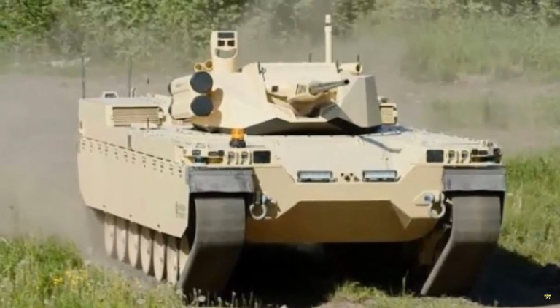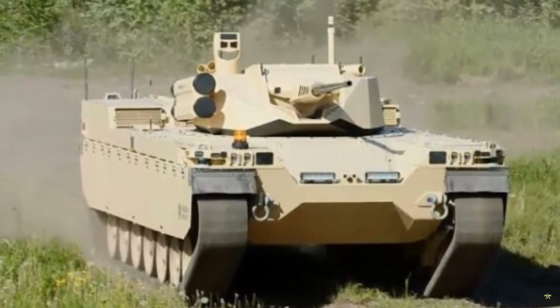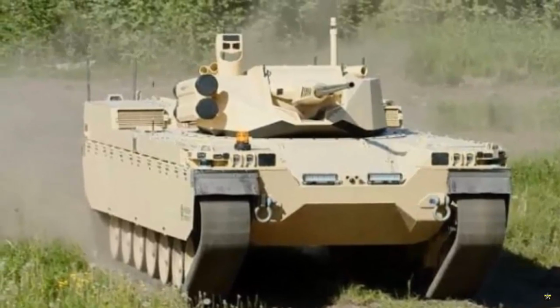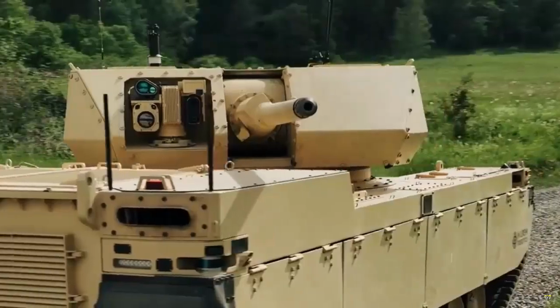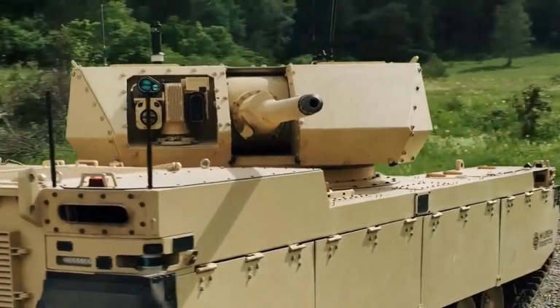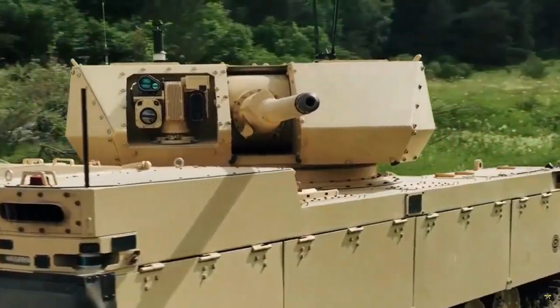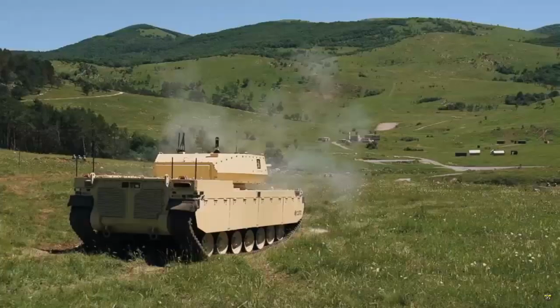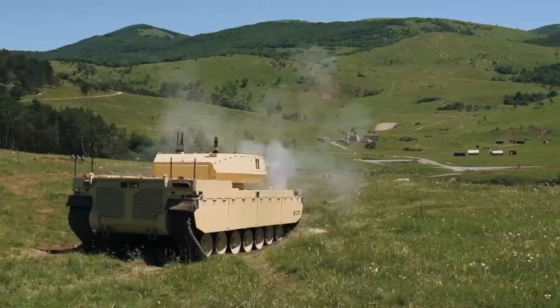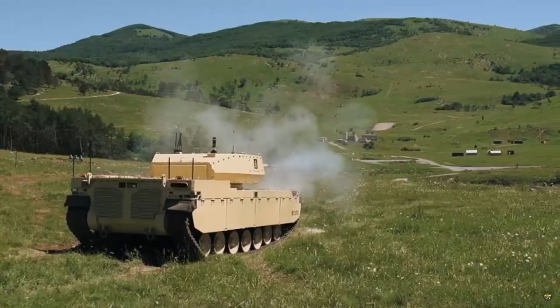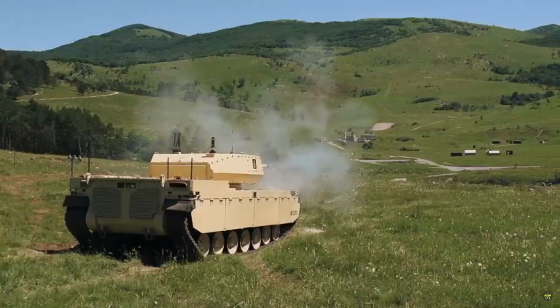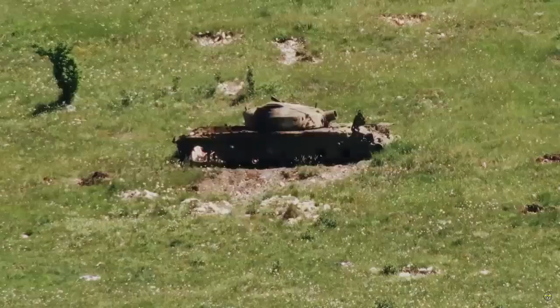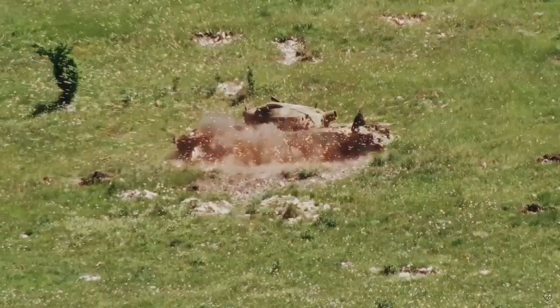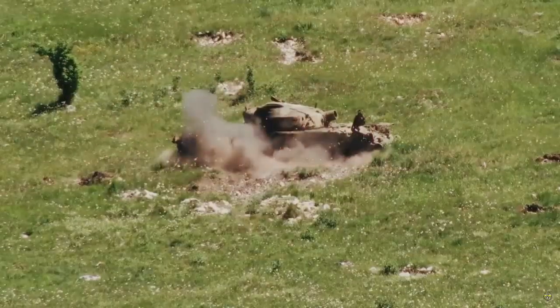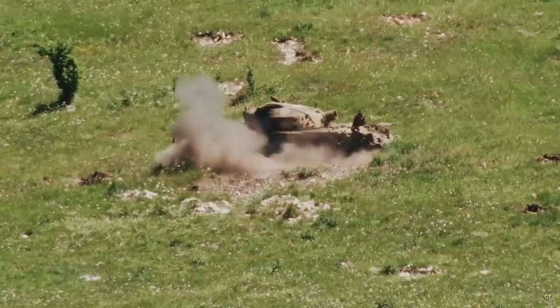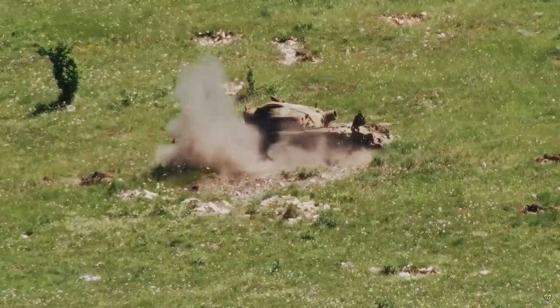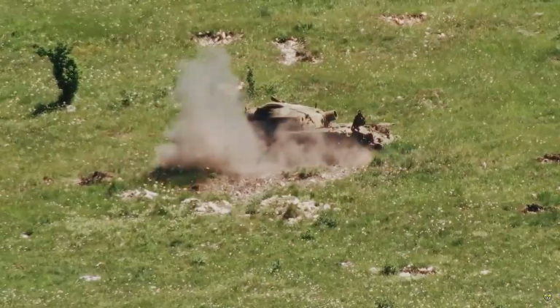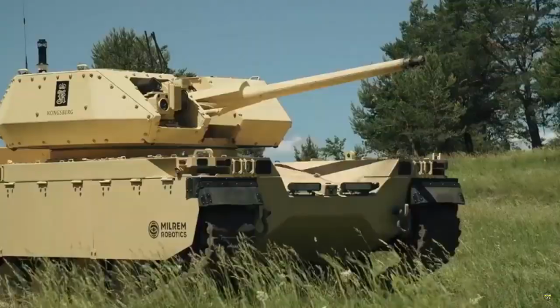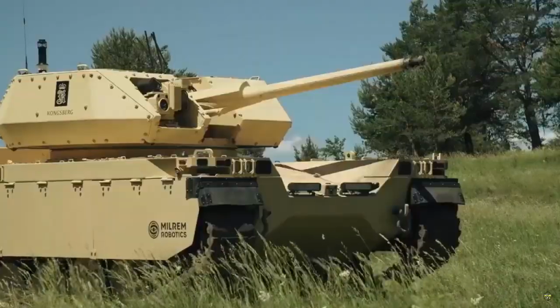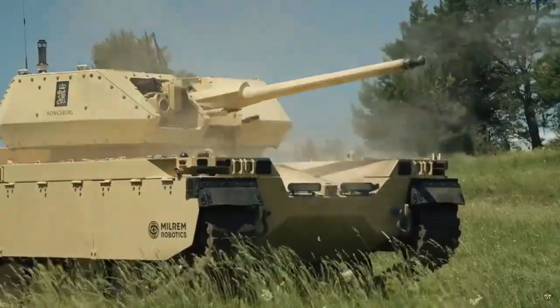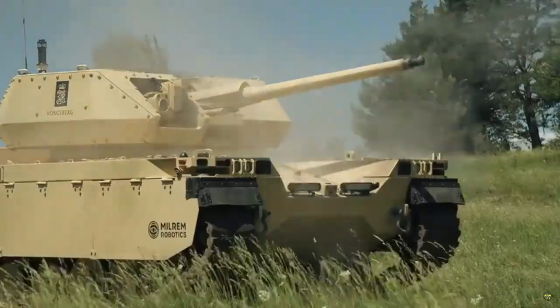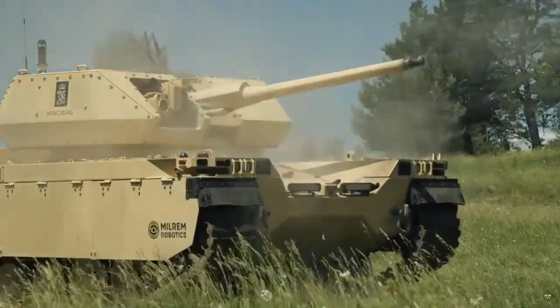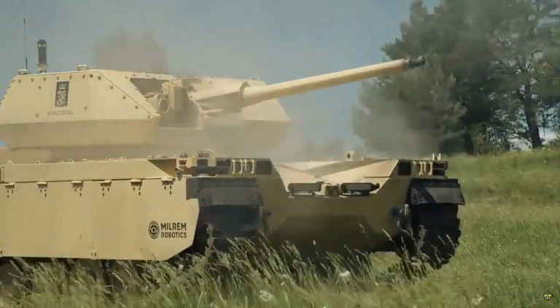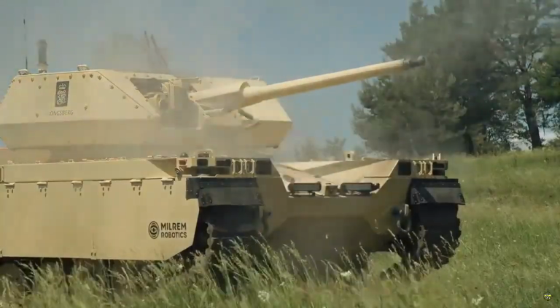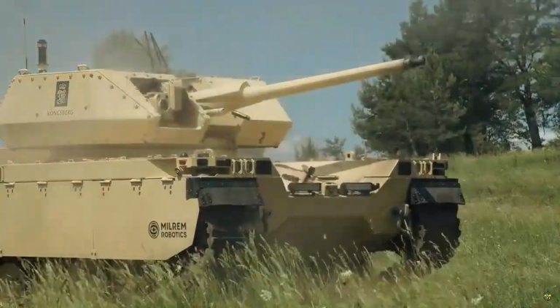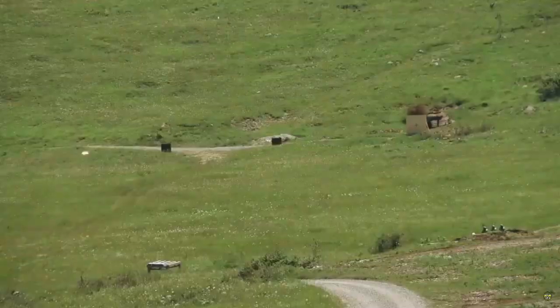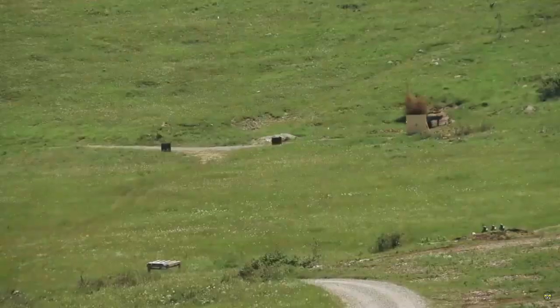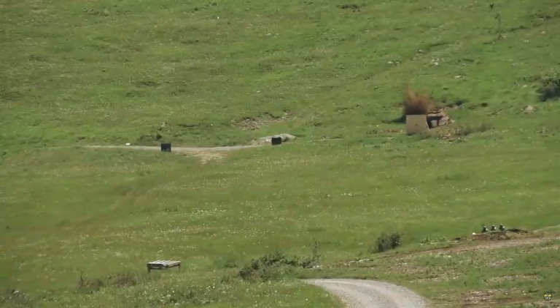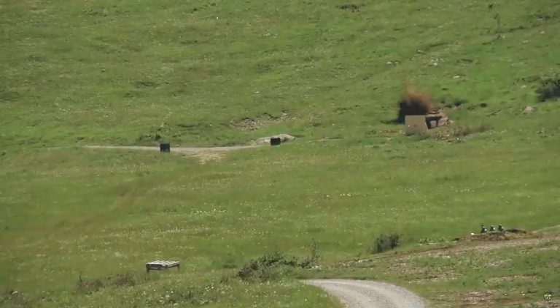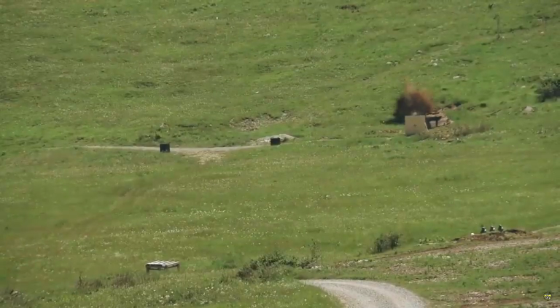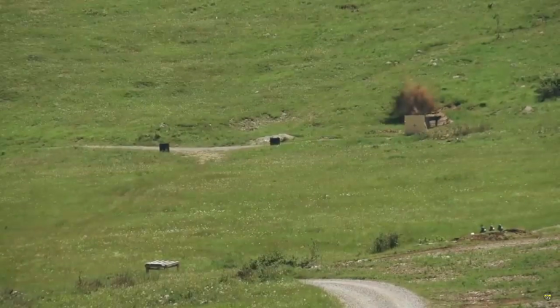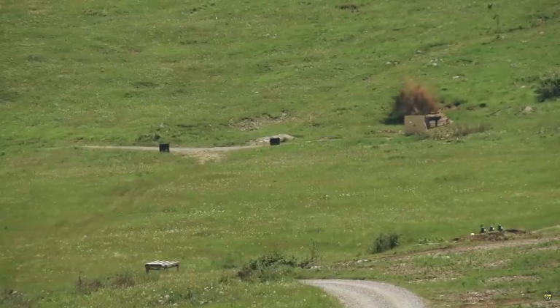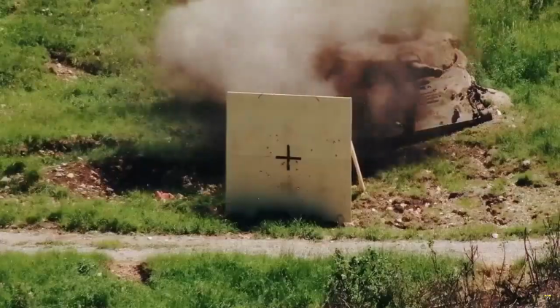The Type X combat variant, a Combat UGV, is armed with a 30mm automatic cannon and carries a Hunter 2S Halkin ammunition launcher.